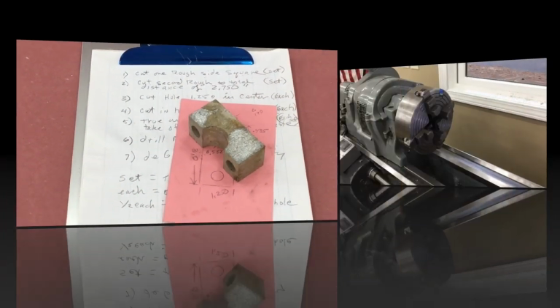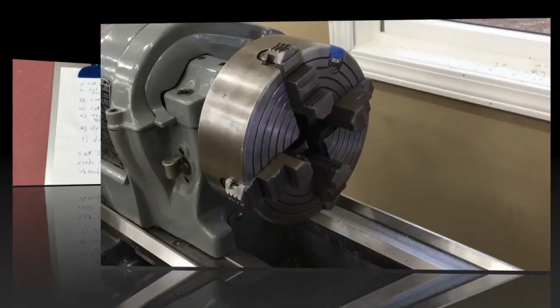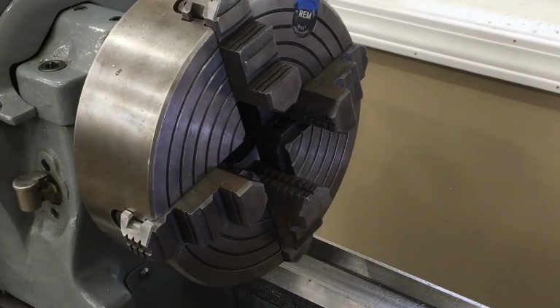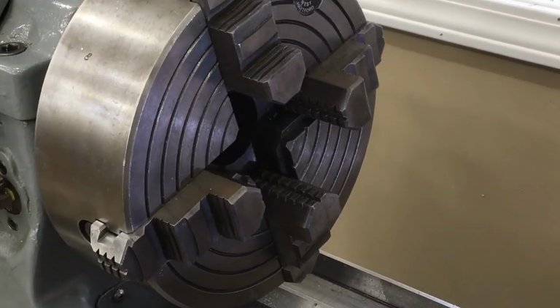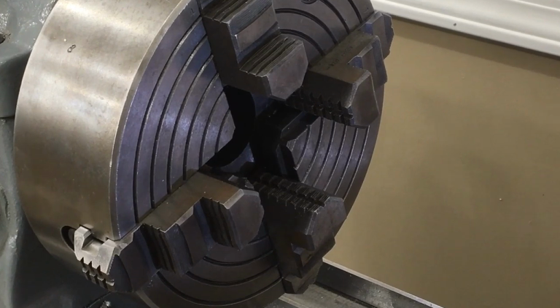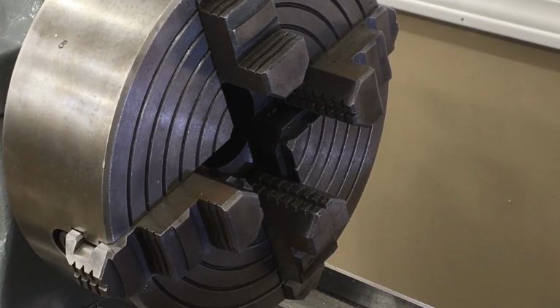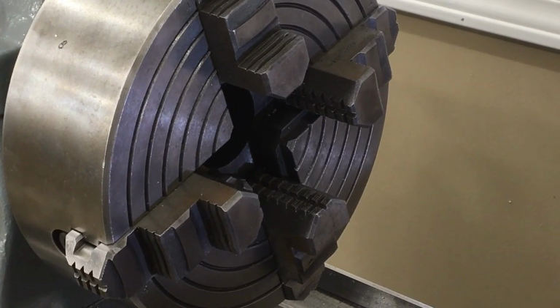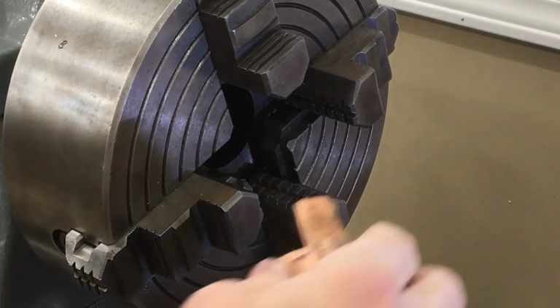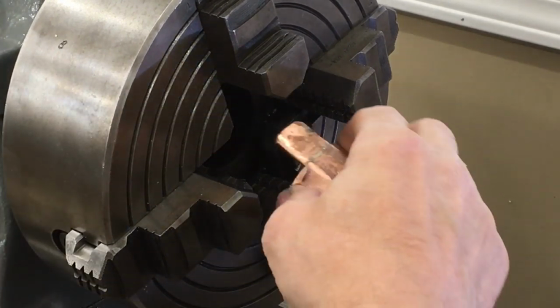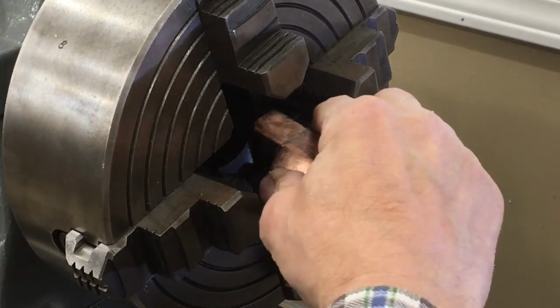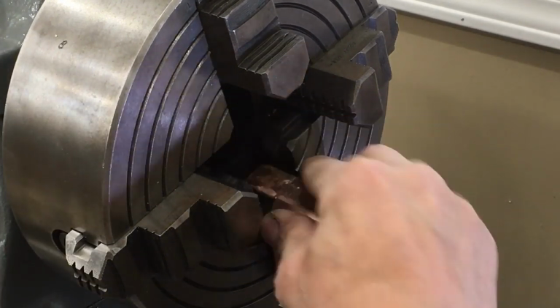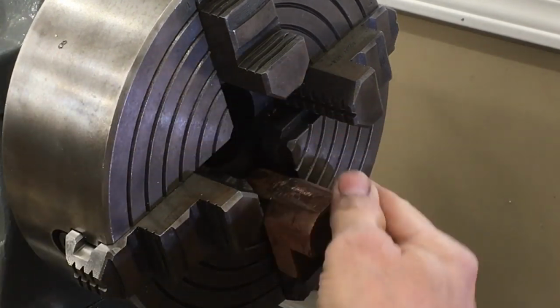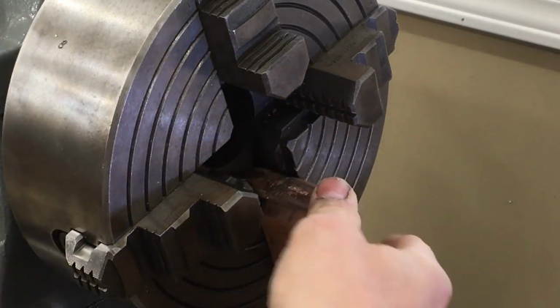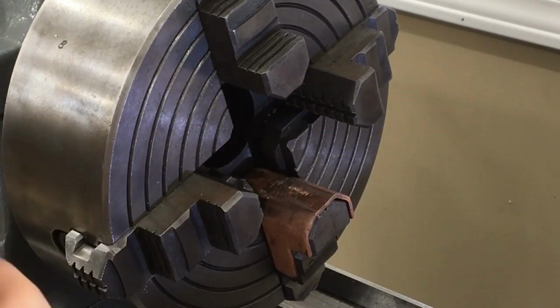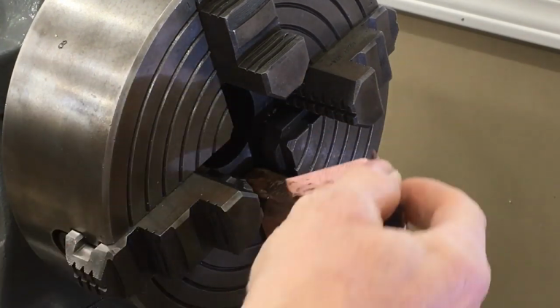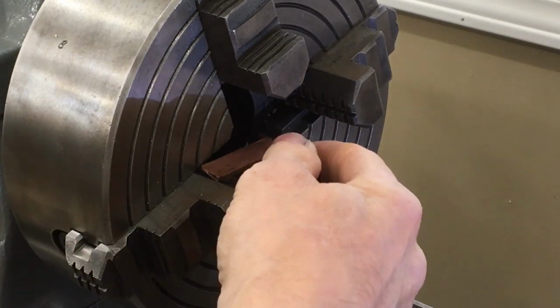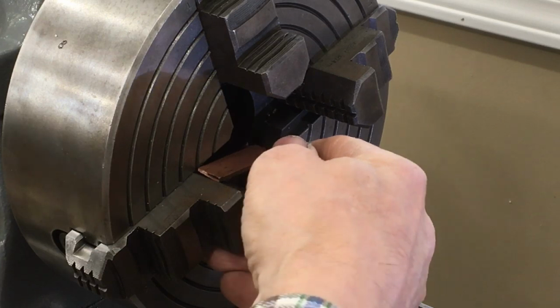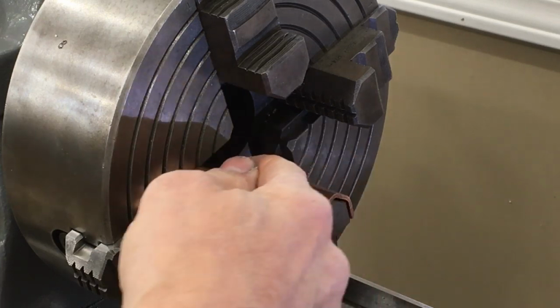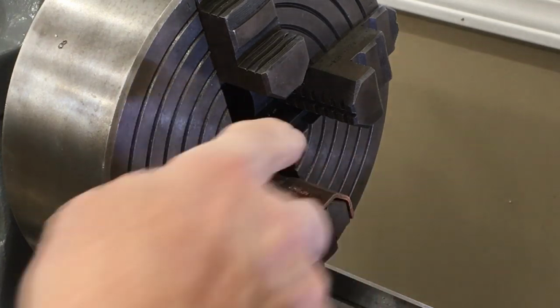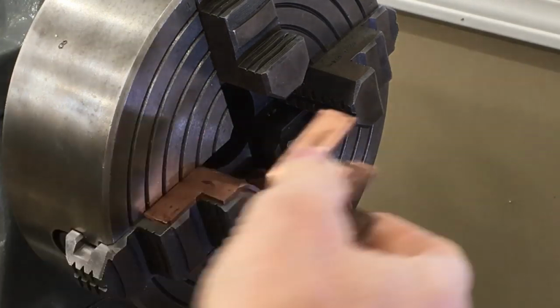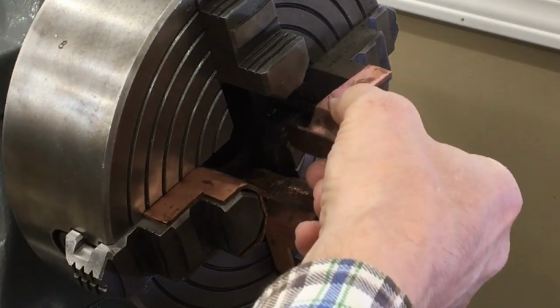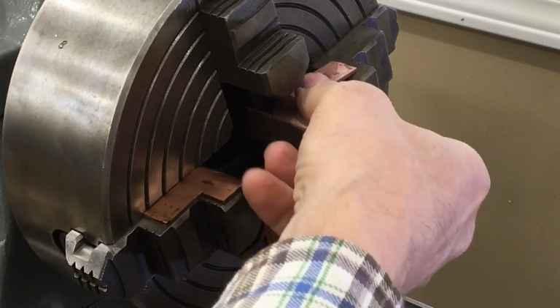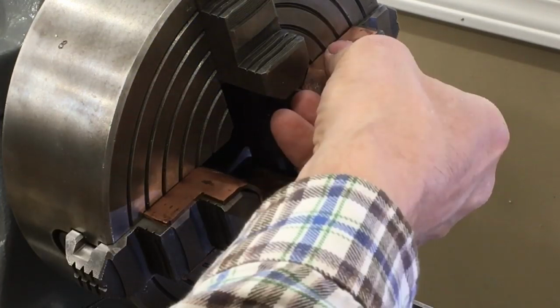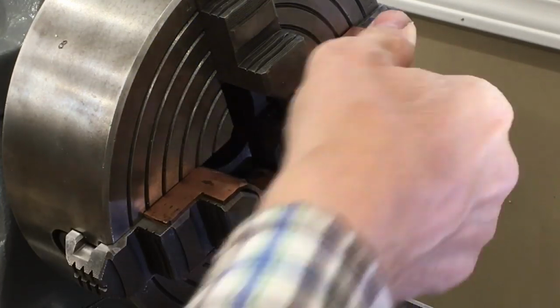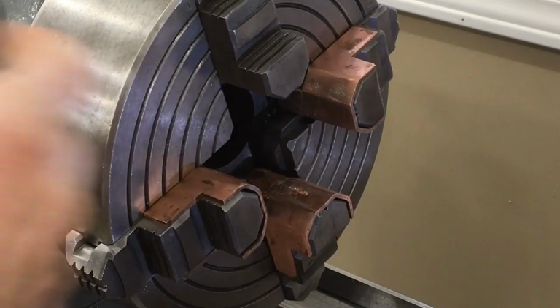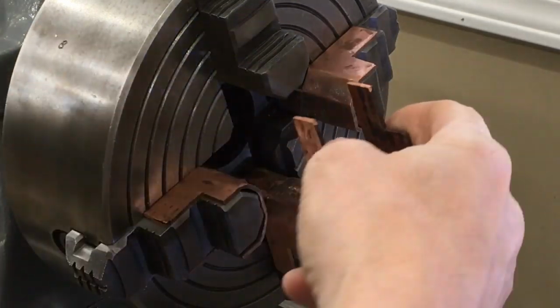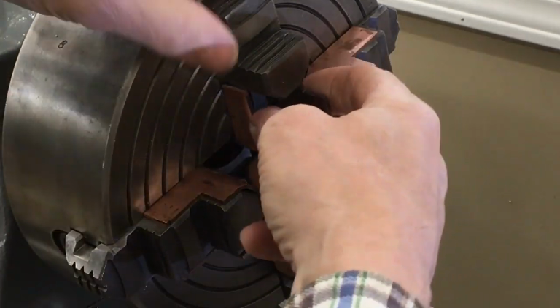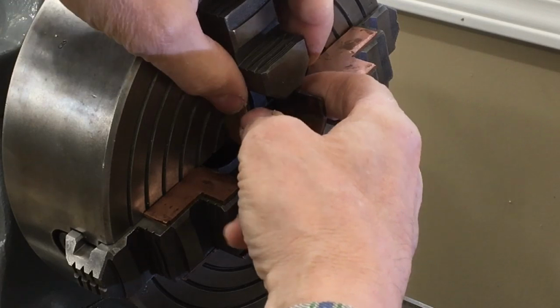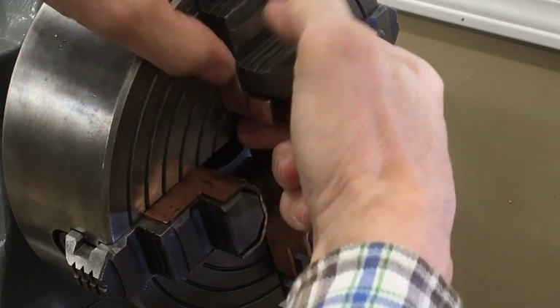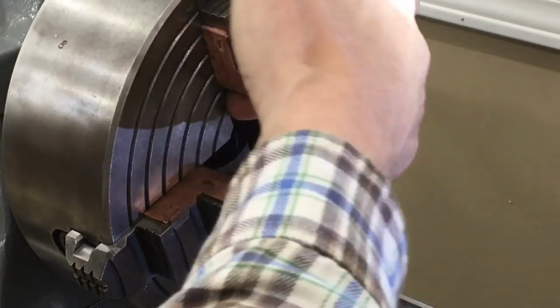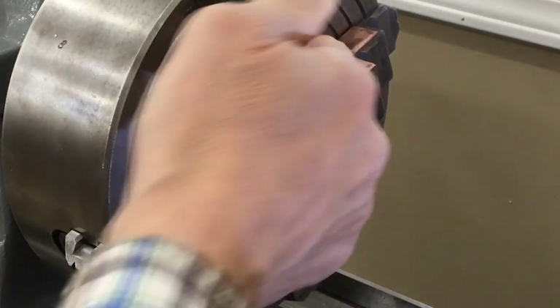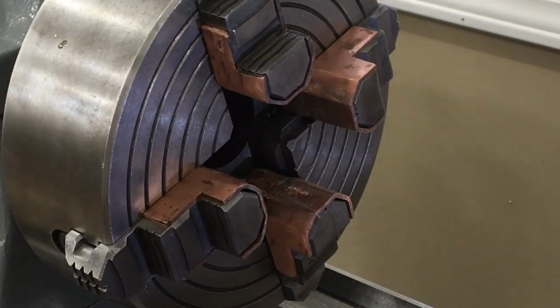This project is going to need my four-jaw chuck. I also have some soft jaws that I put on each of the jaws — I just made these out of copper pipe, which will protect that soft aluminum.